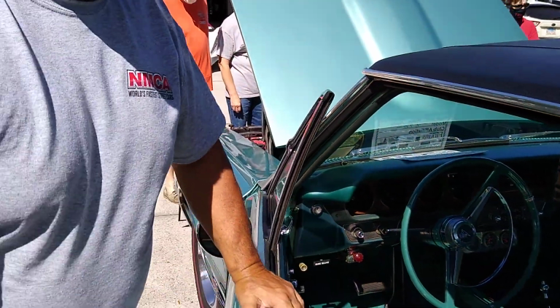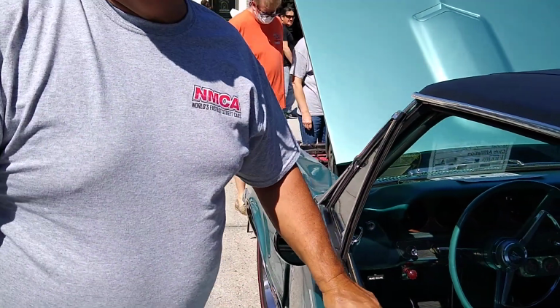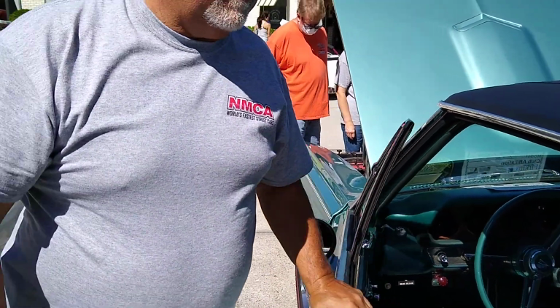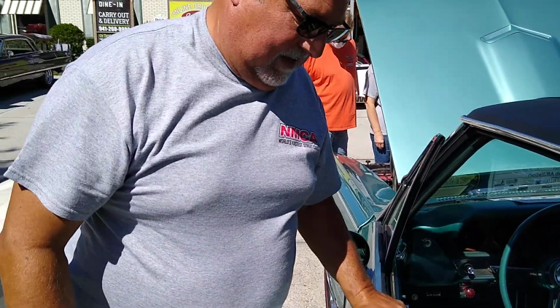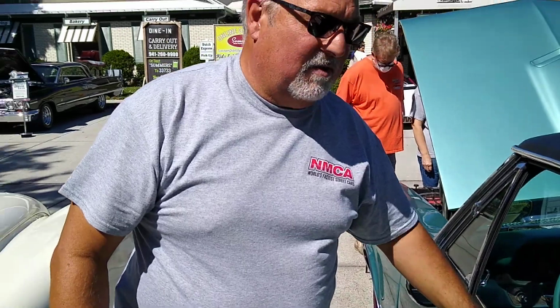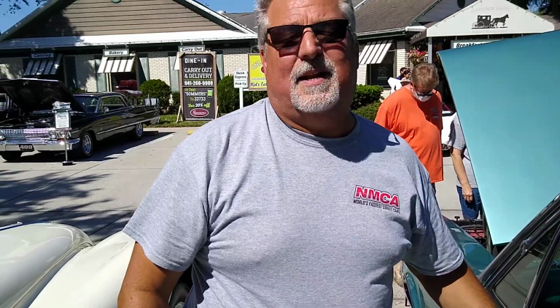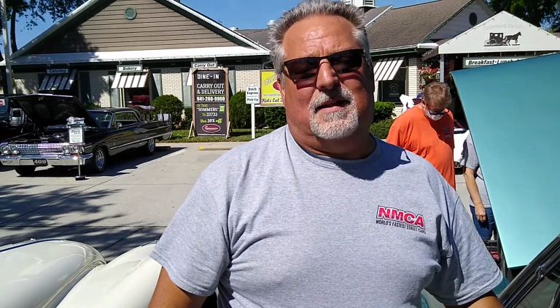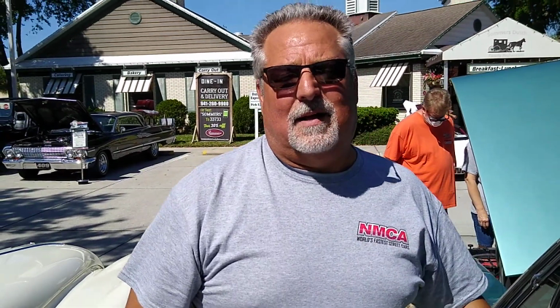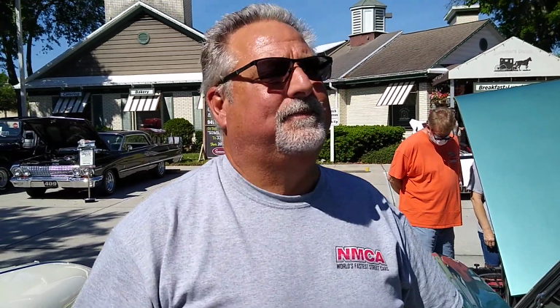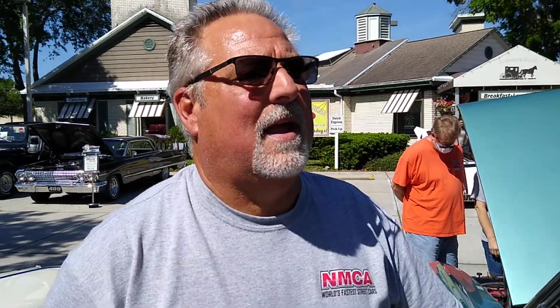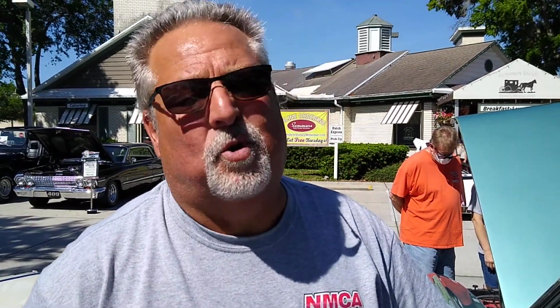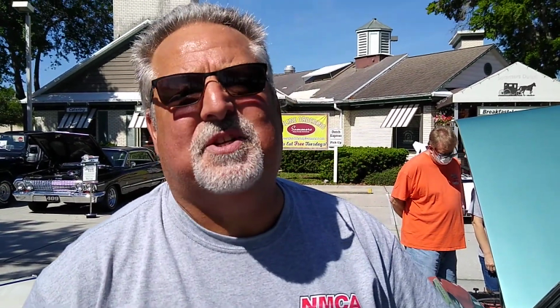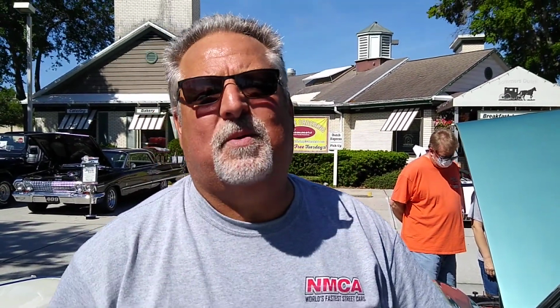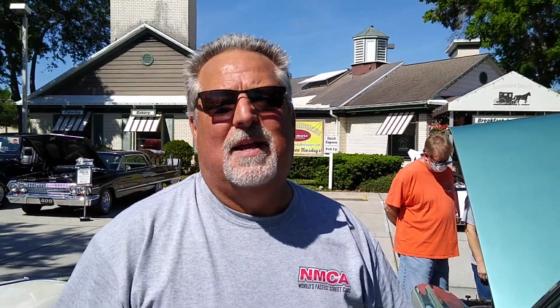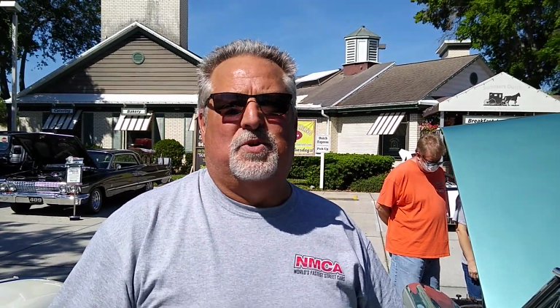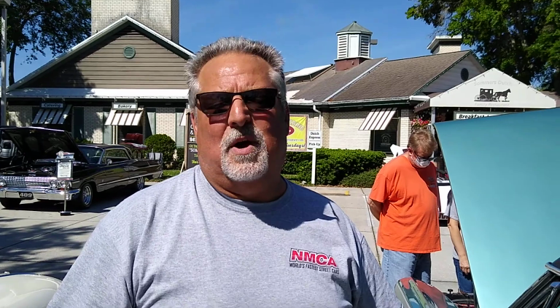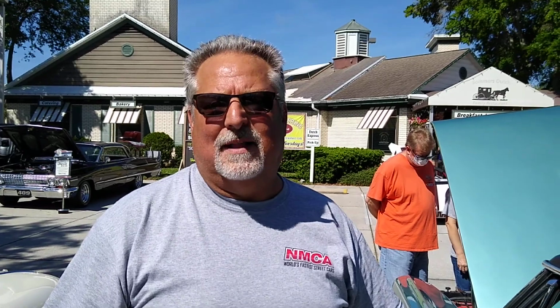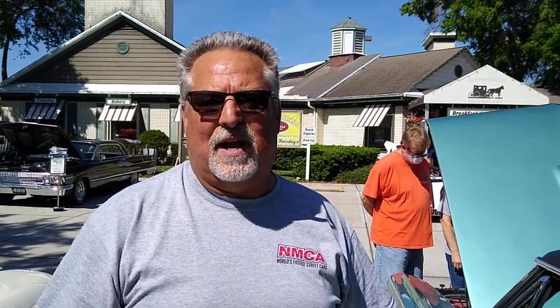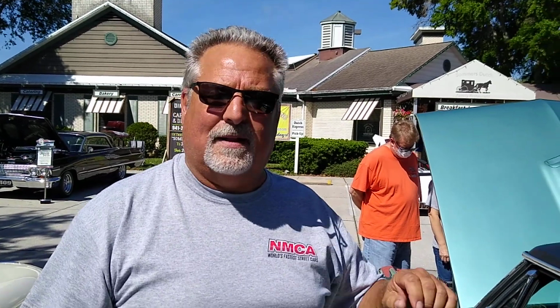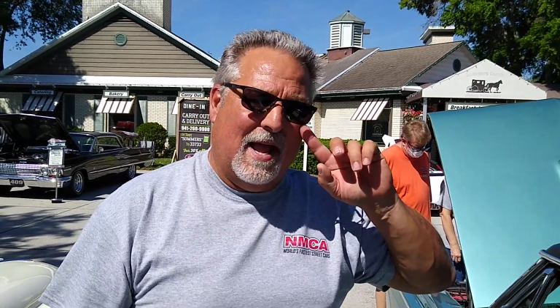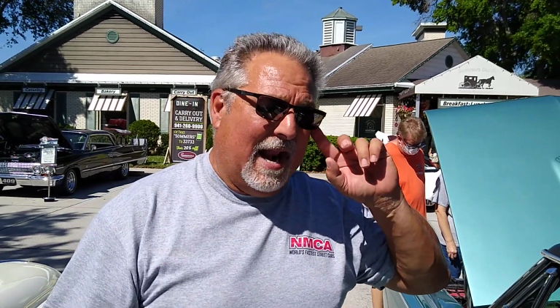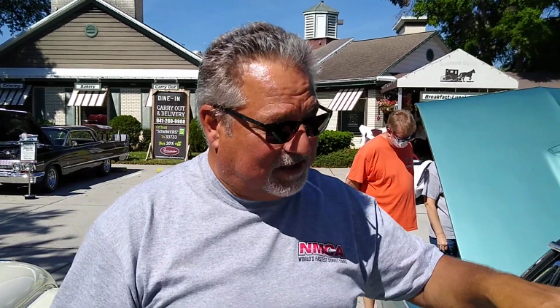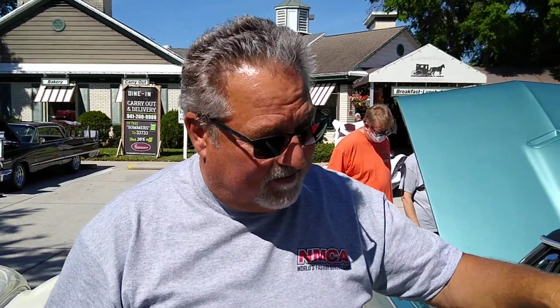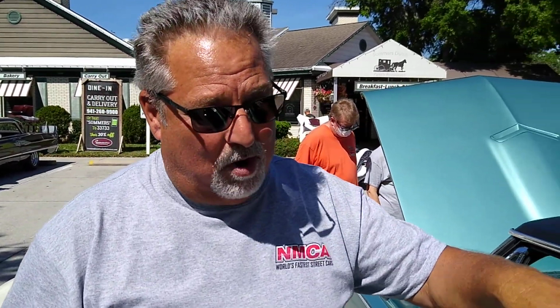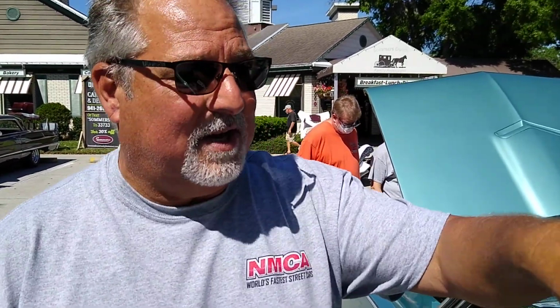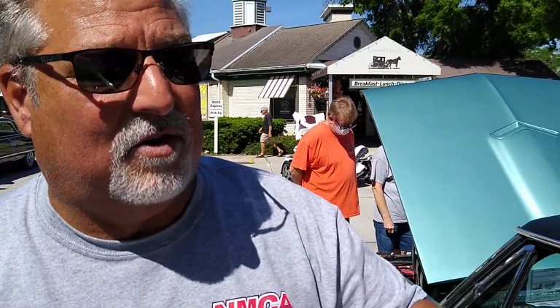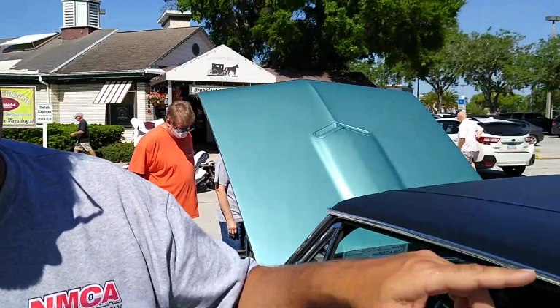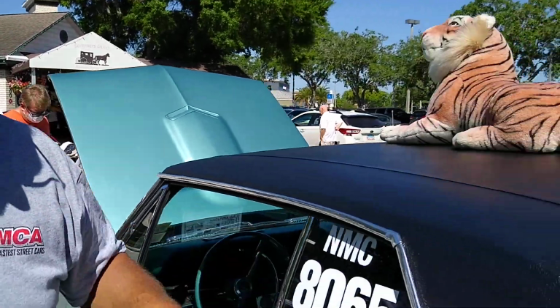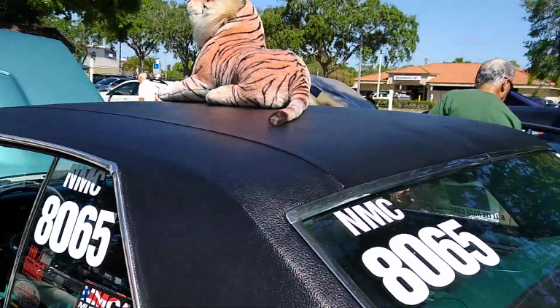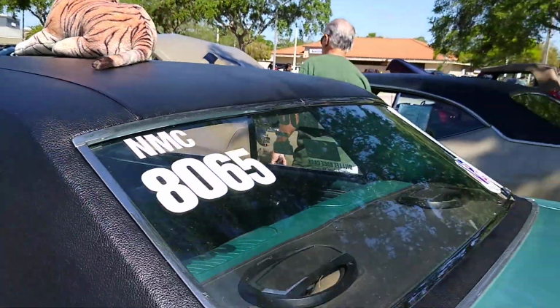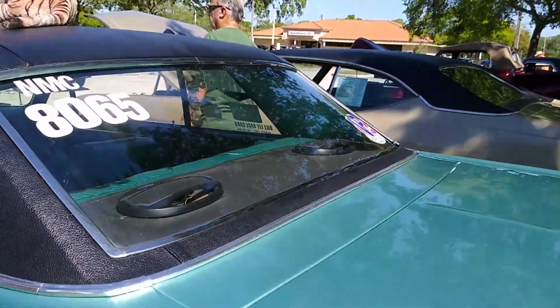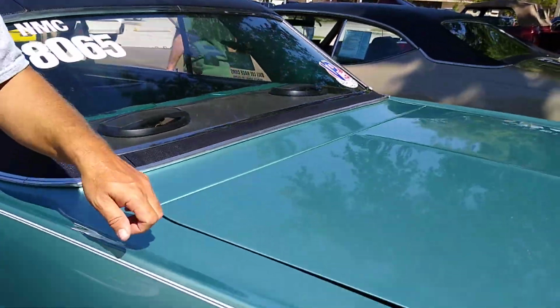Your dad raced this. Where did he race it? He raced it at a place called National Speedway, which used to be on Long Island — it's a drag strip out there. And actually, if we walk around to the other side of the car, we can see some stickers and stuff over there.